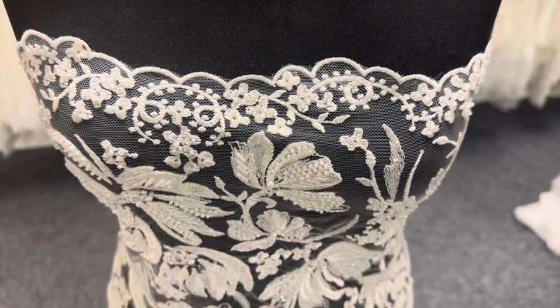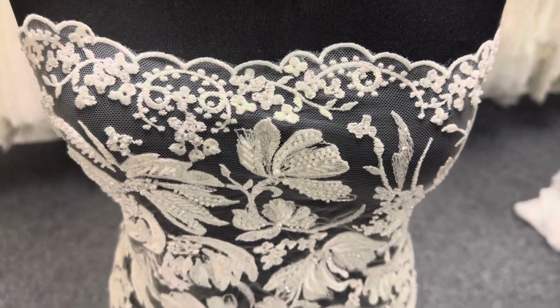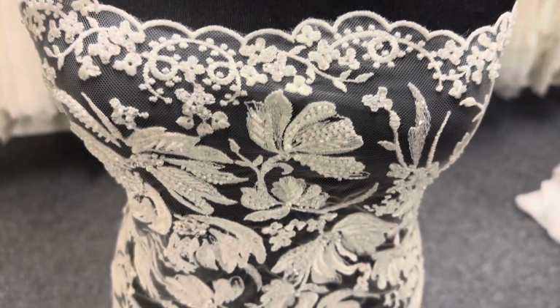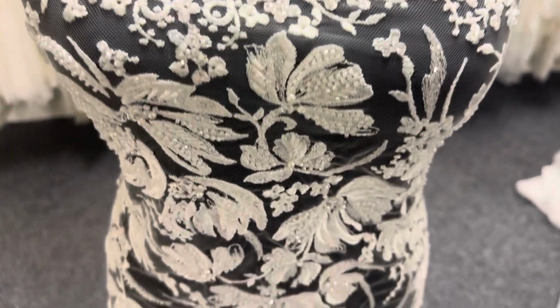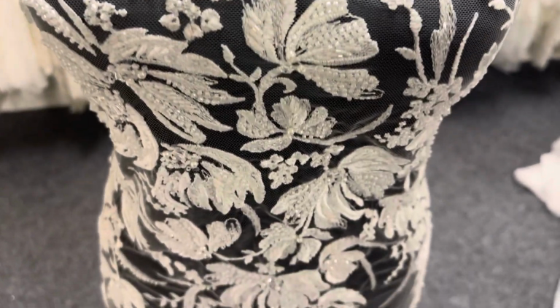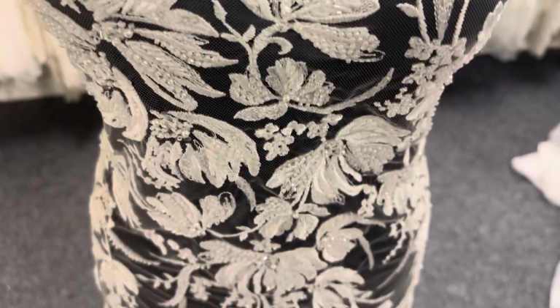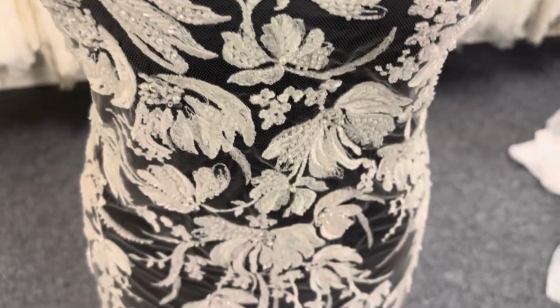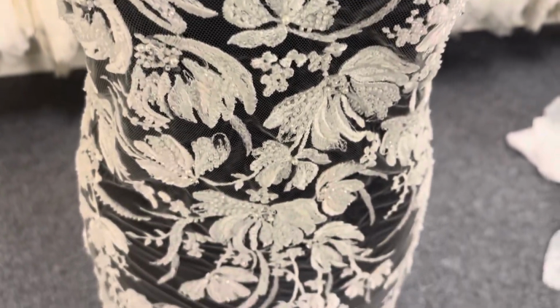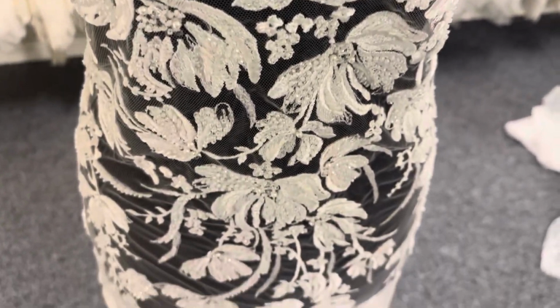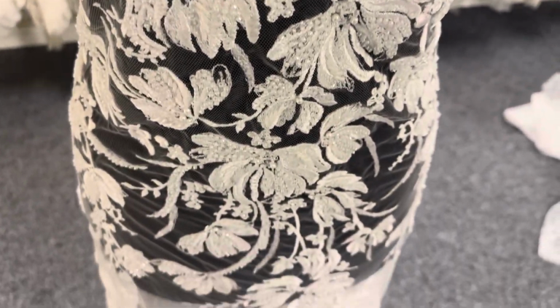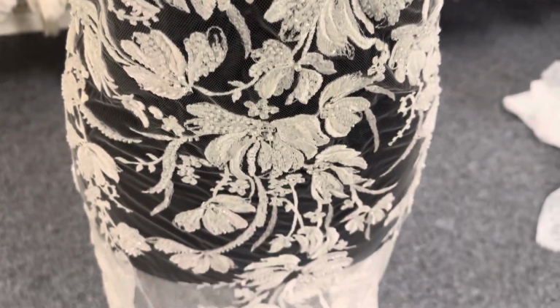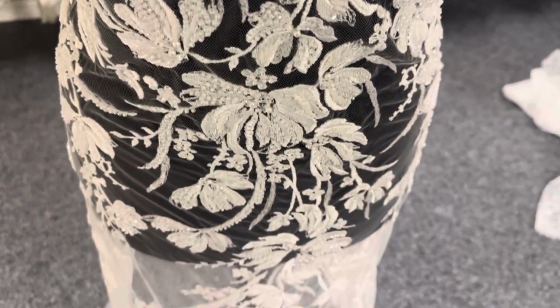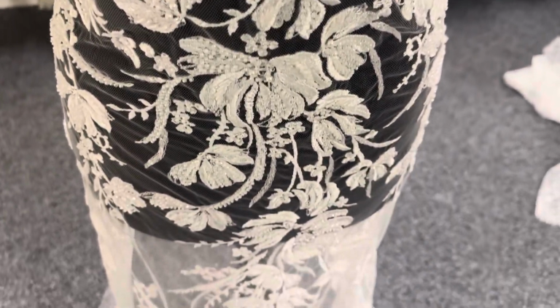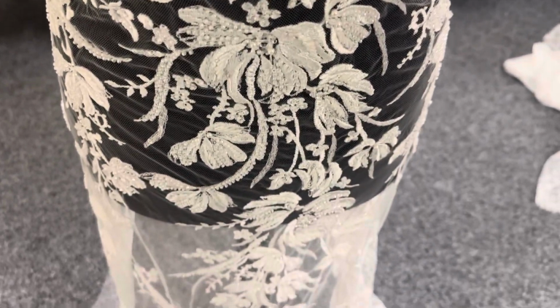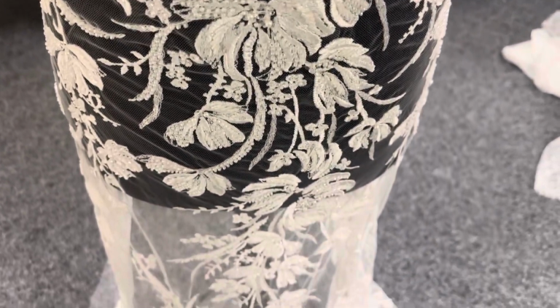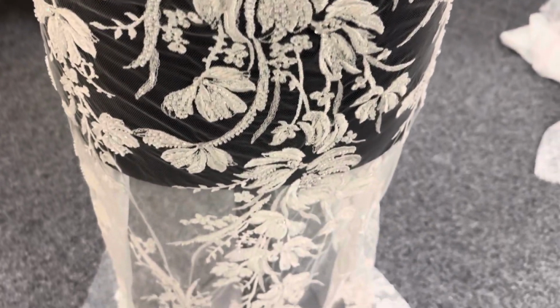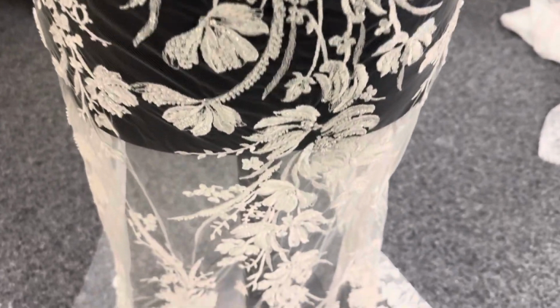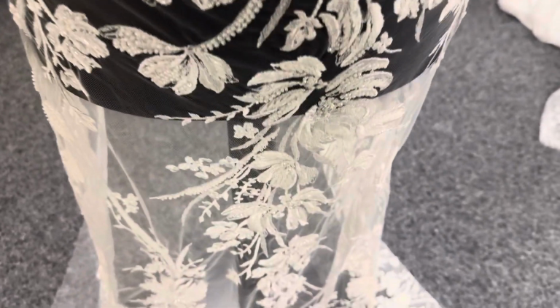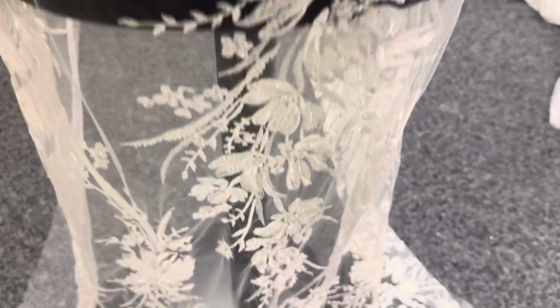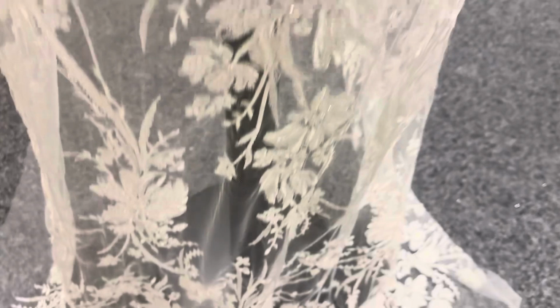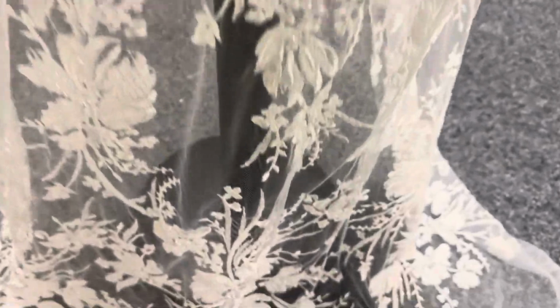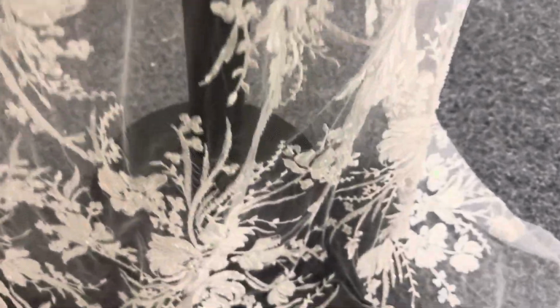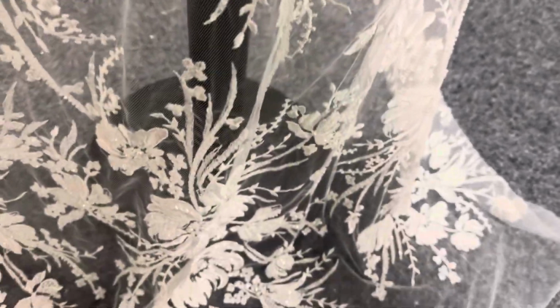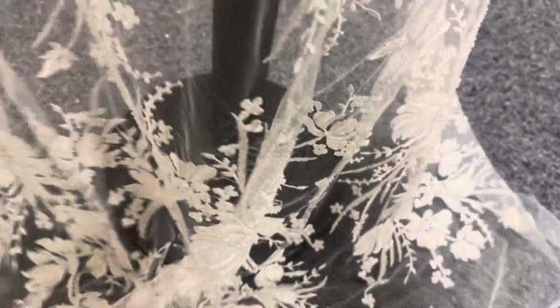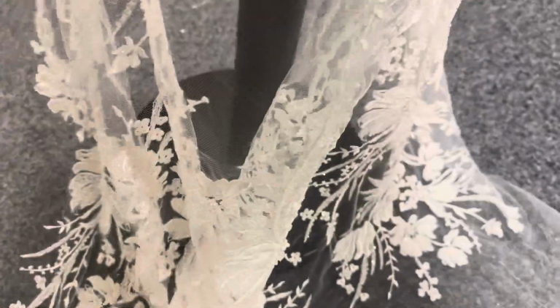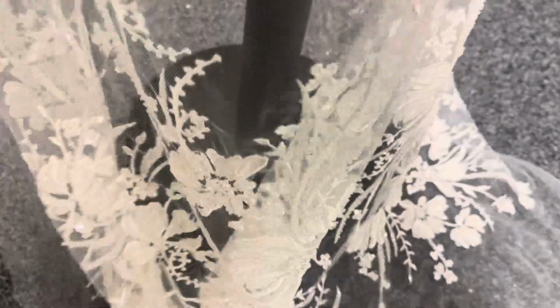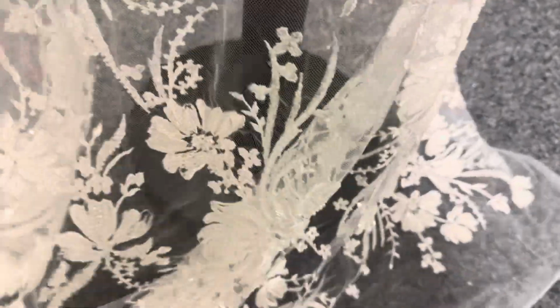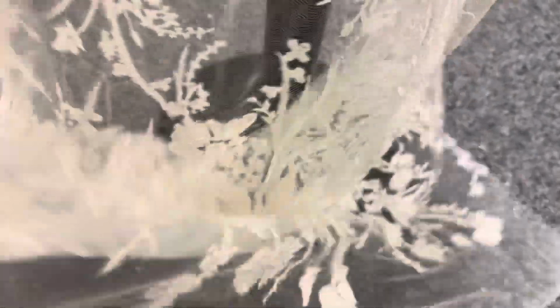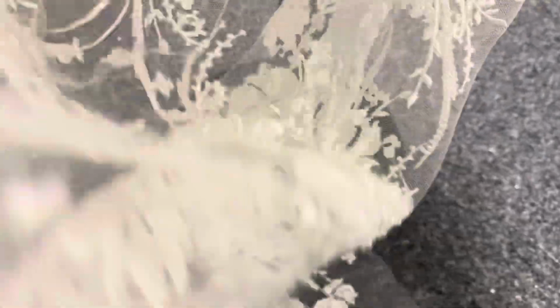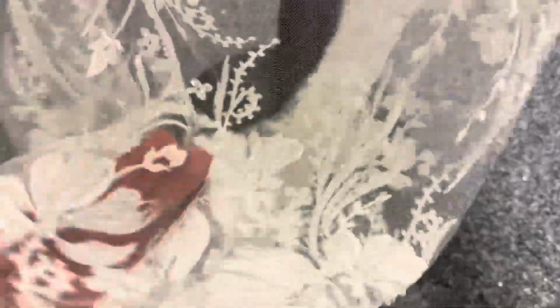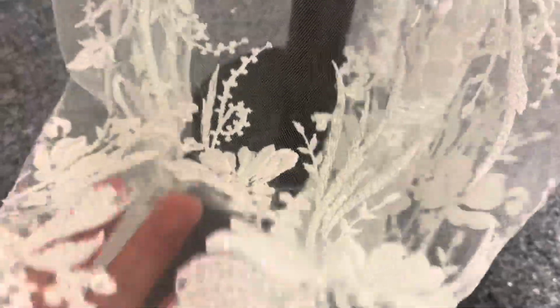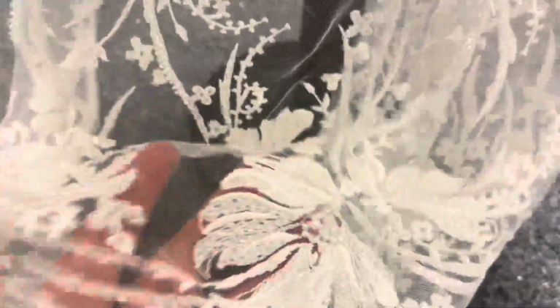Good afternoon from Bridal Fabrics. This is a really extravagantly embellished ivory lace called Vincesa.